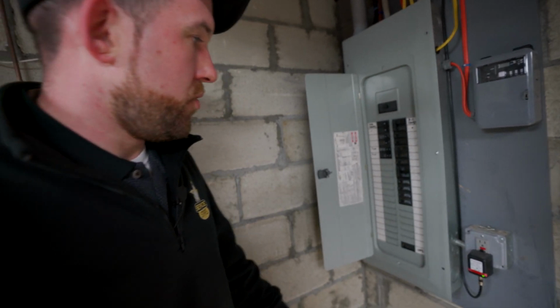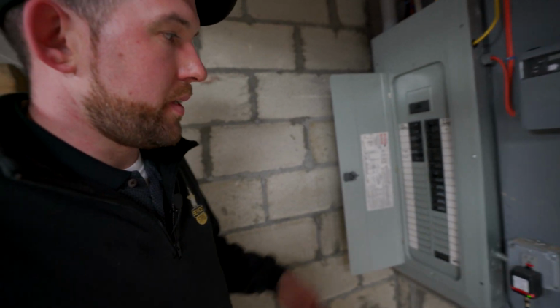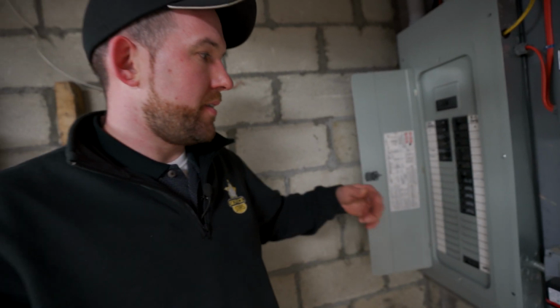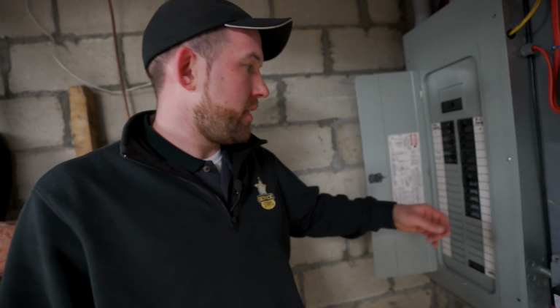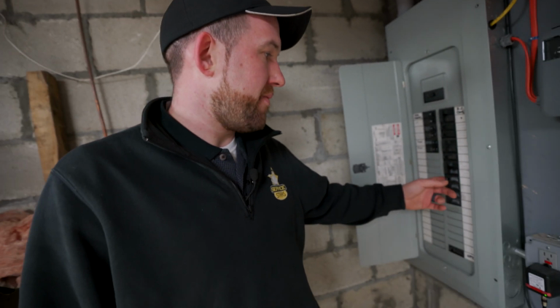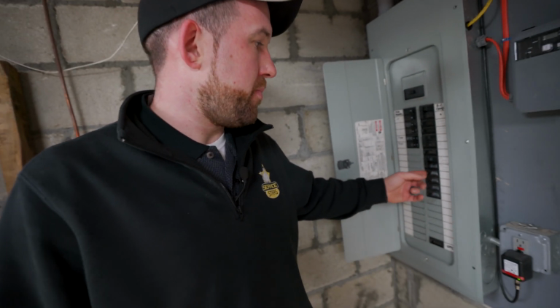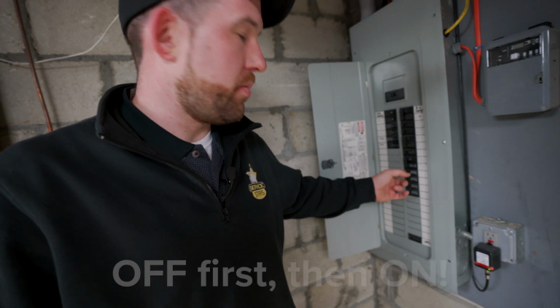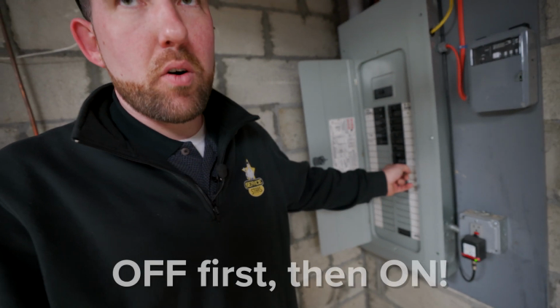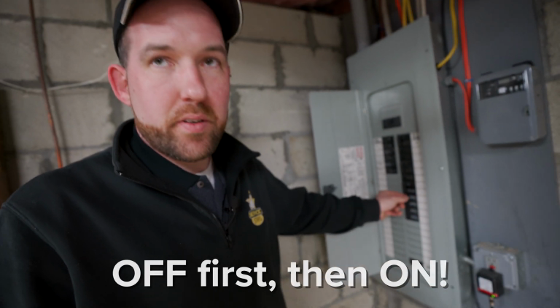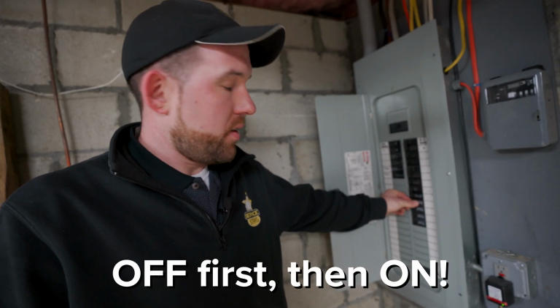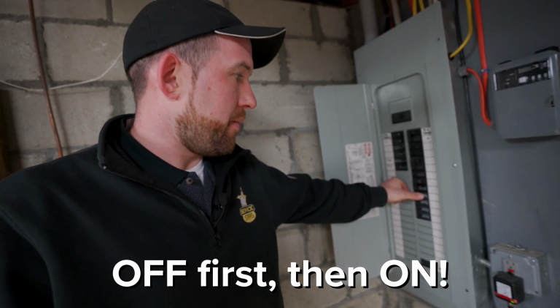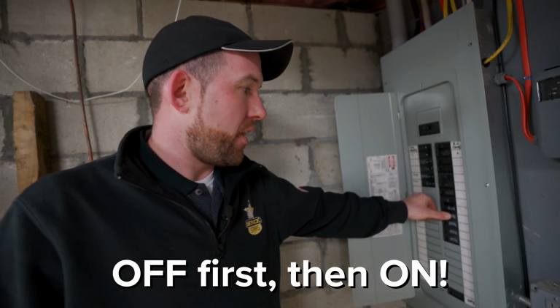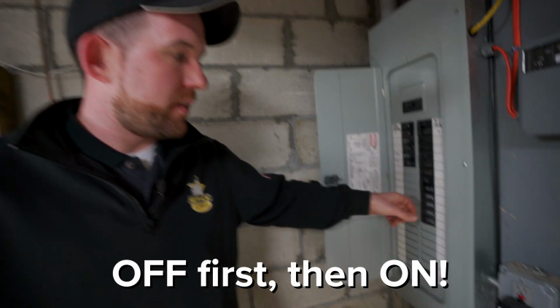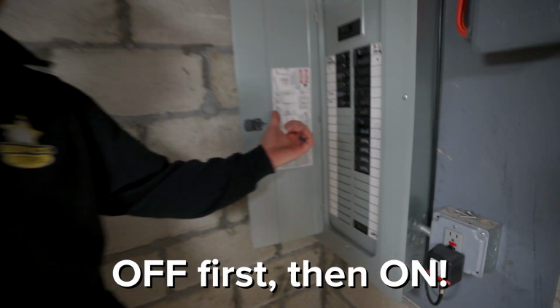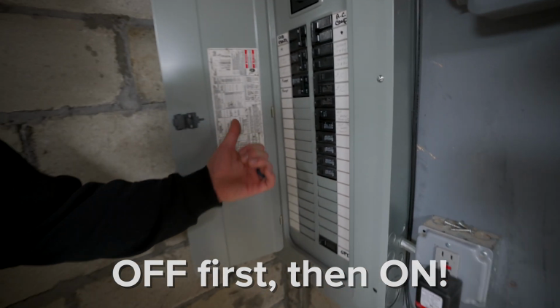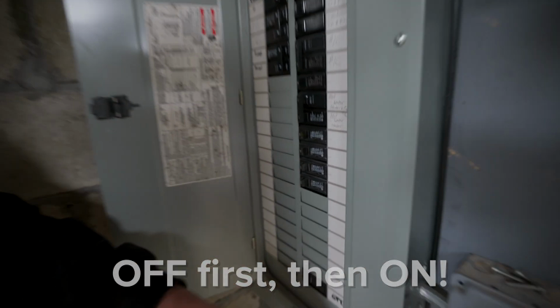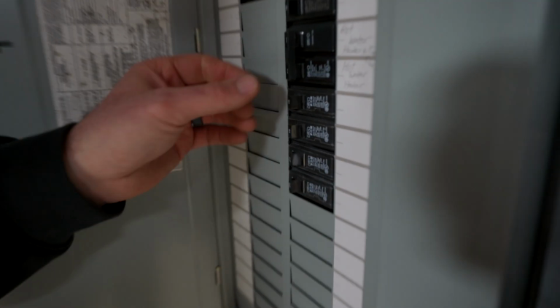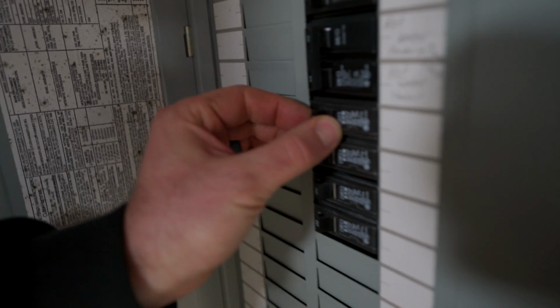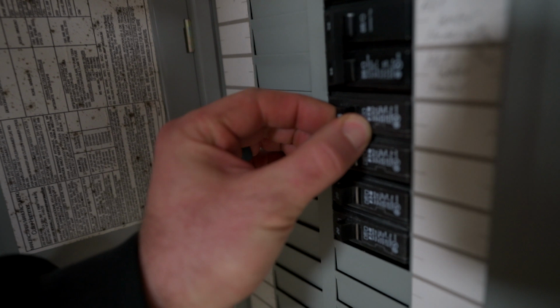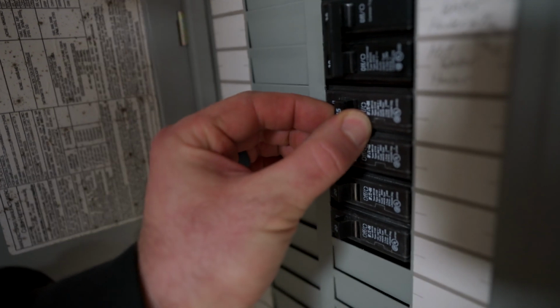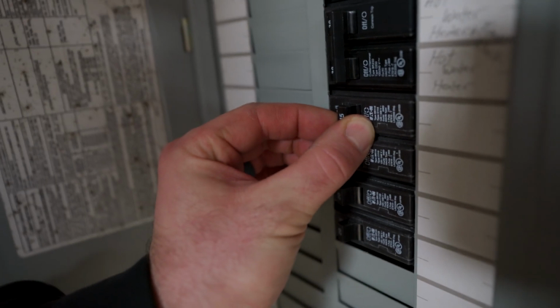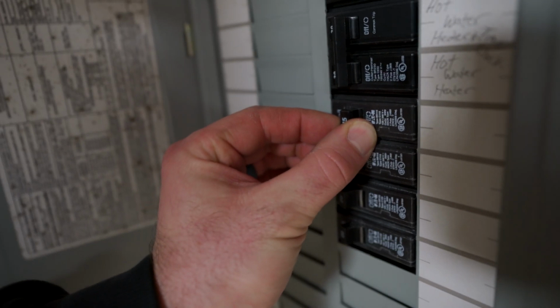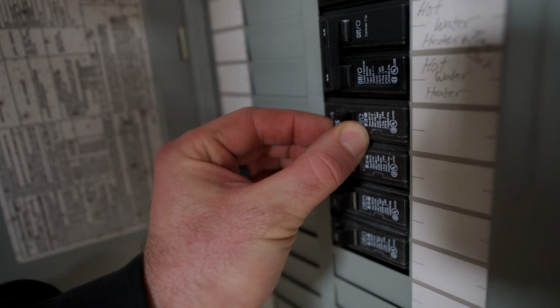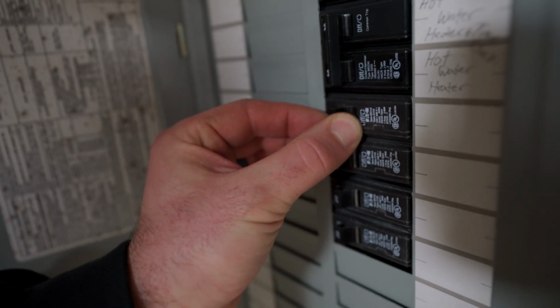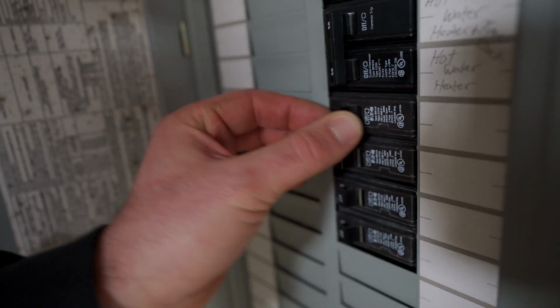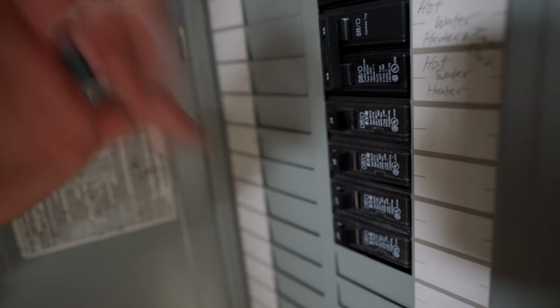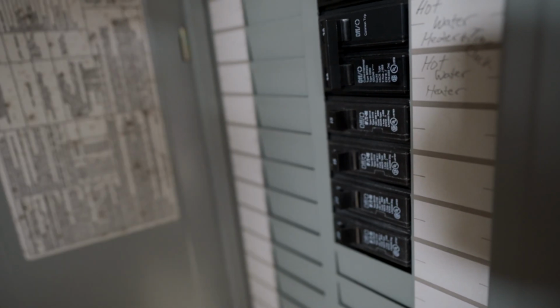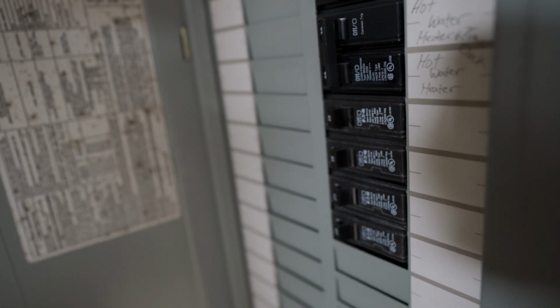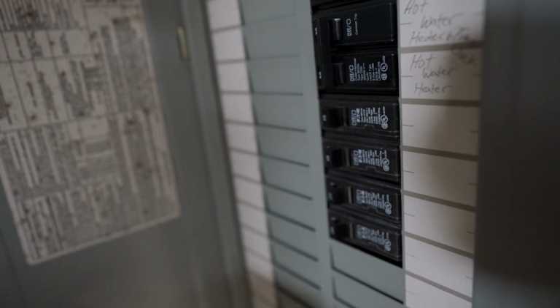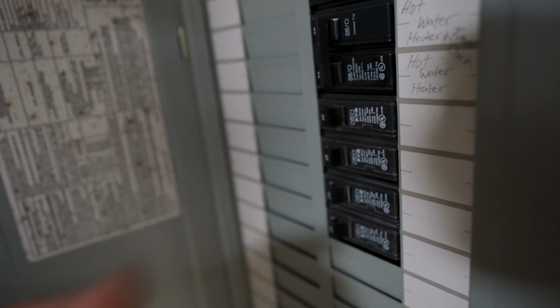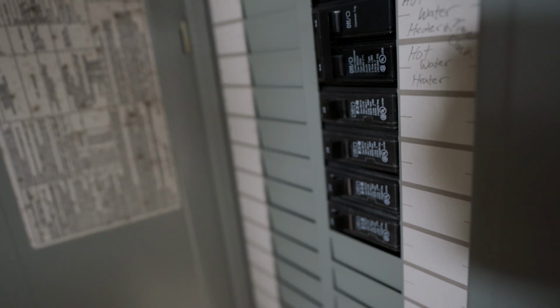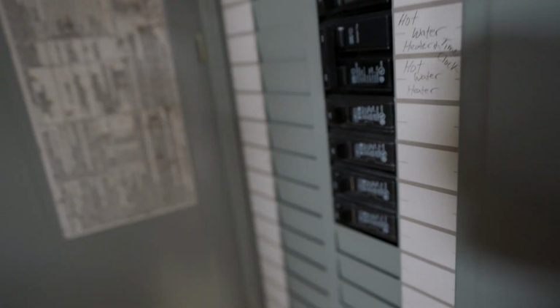To completely reset it, you have to flip it completely off and then back all the way to the on position. If it's in the trip position and you just flip it on, it doesn't actually reset the breaker, so you won't be sending power back out.